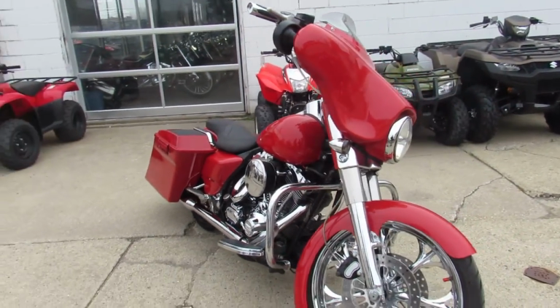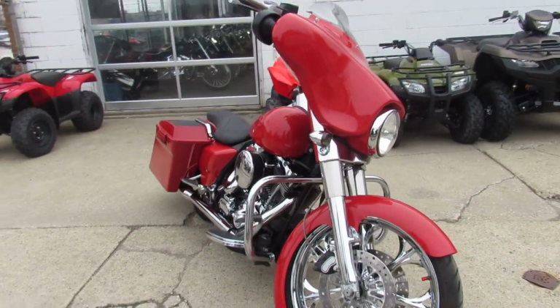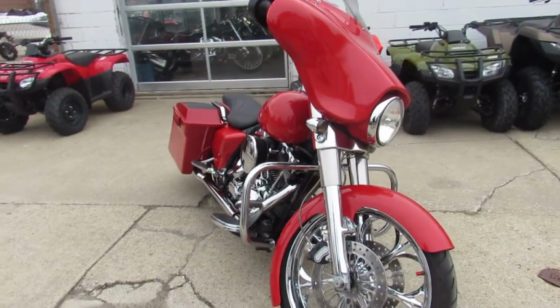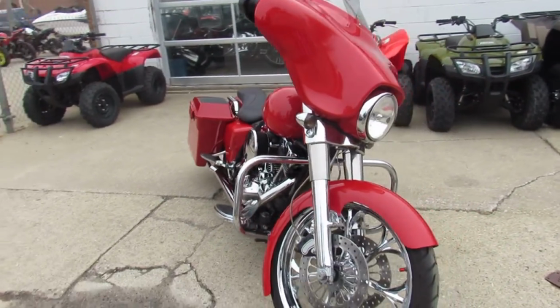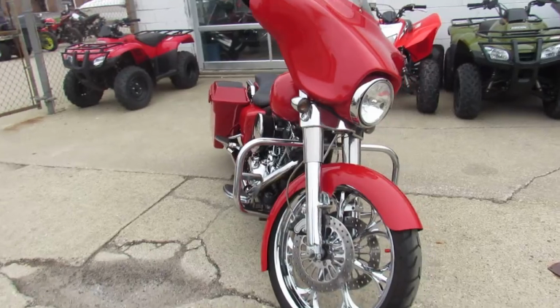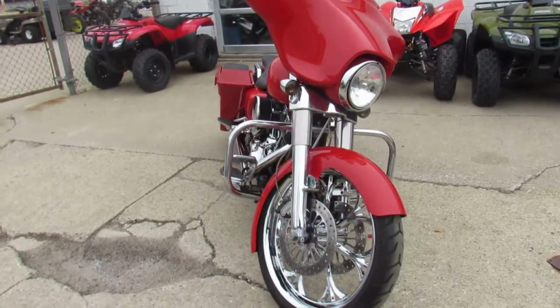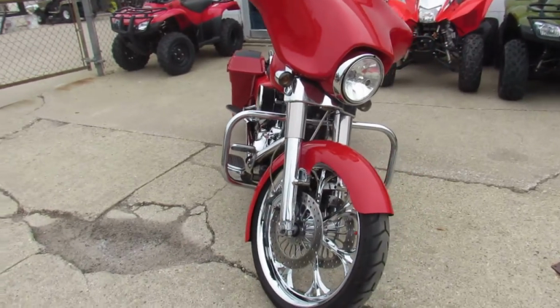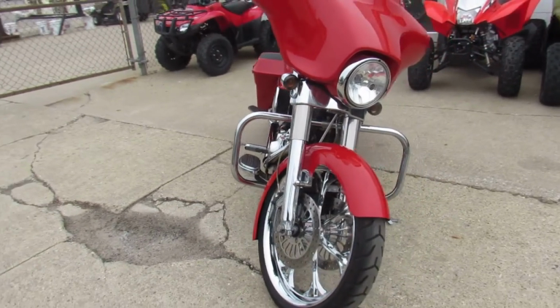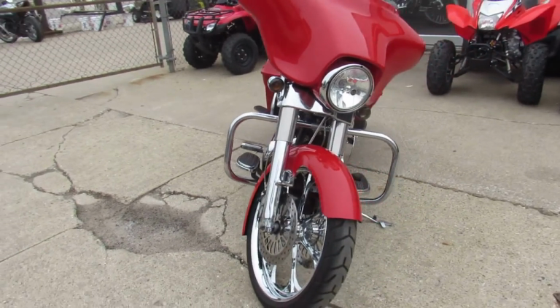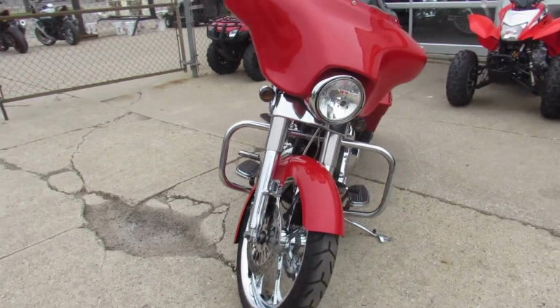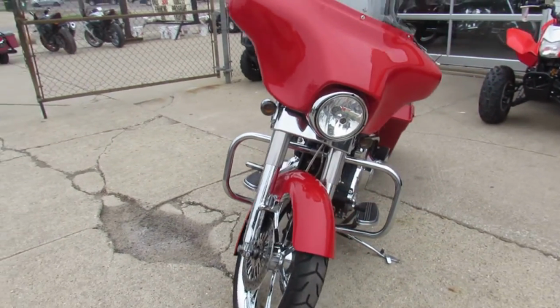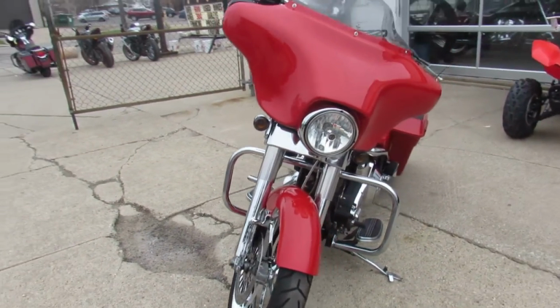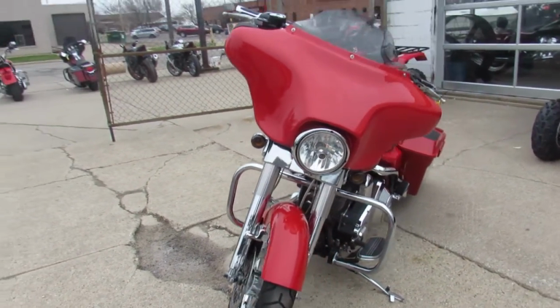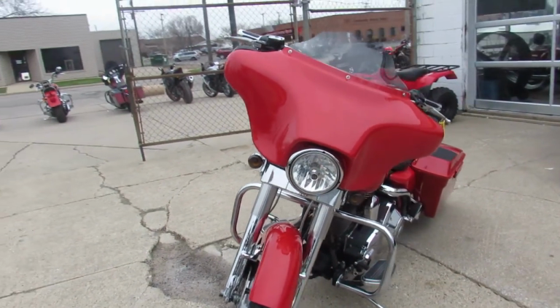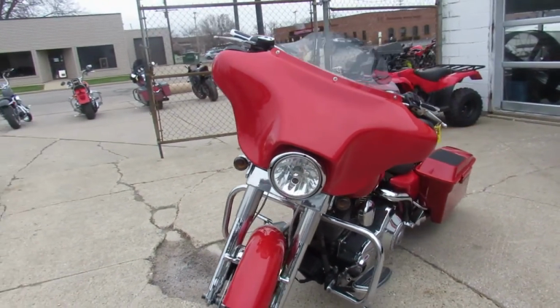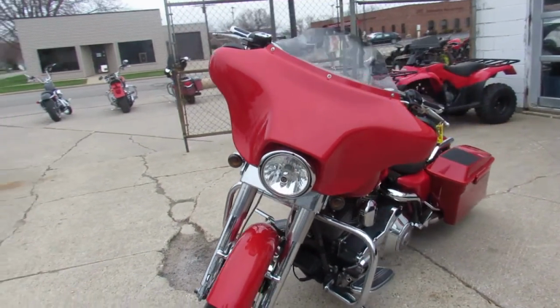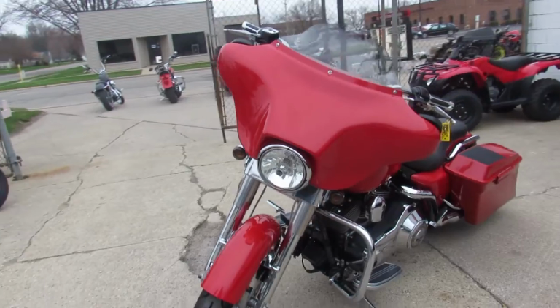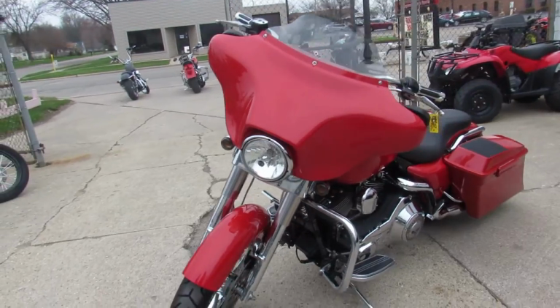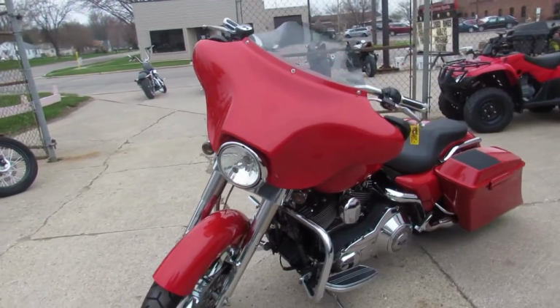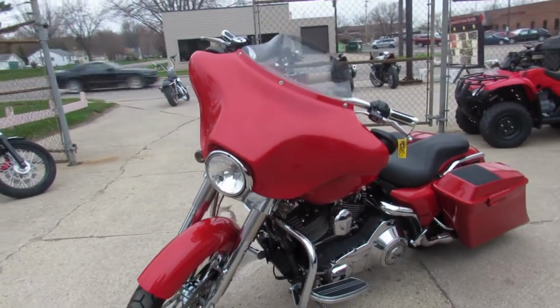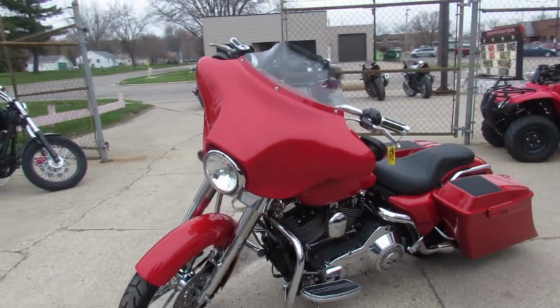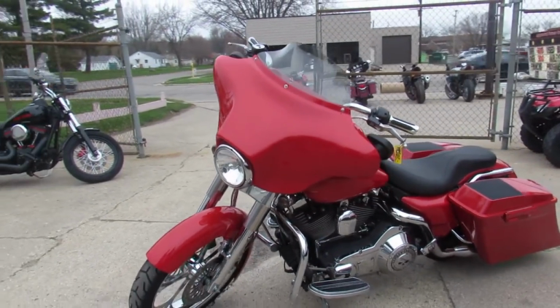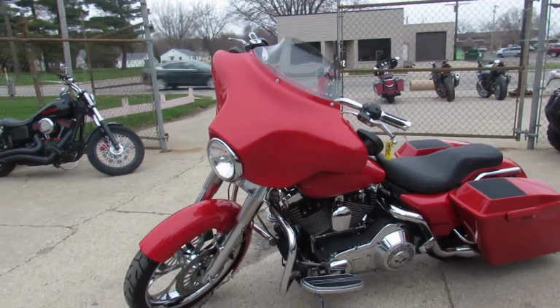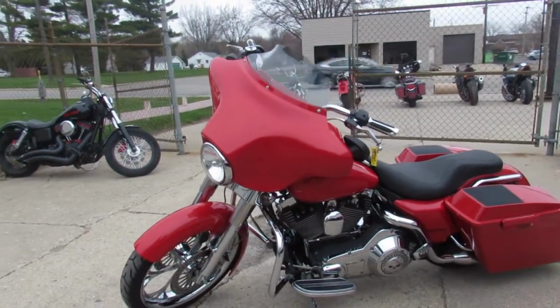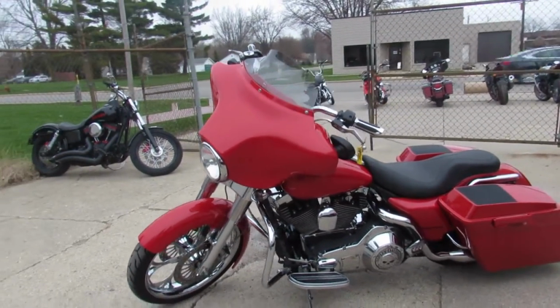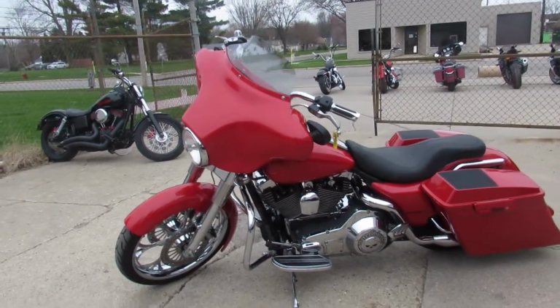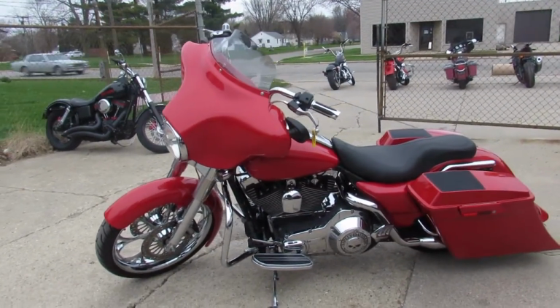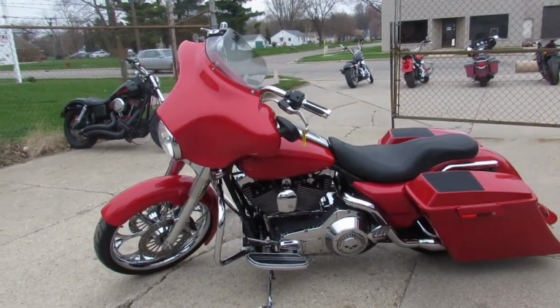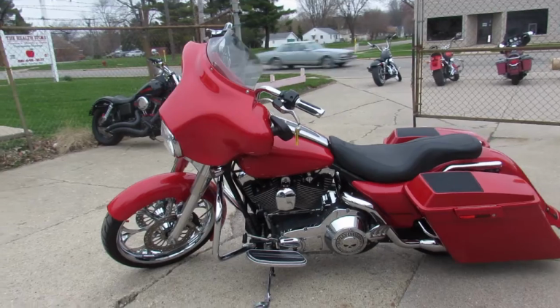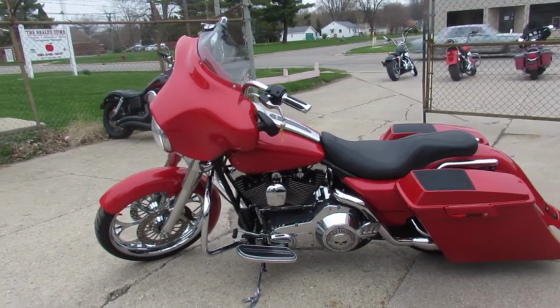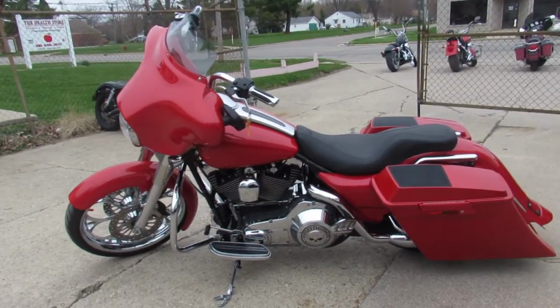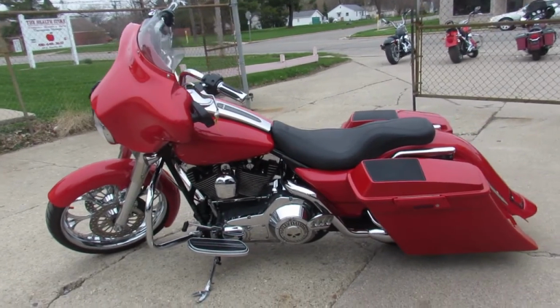There's tons of extra chrome on this thing — it's a good-looking ride, guys. This one won't be here long. It's done right and will turn heads everywhere you go. One good-looking 2006 custom big wheel bagger Street Glide.